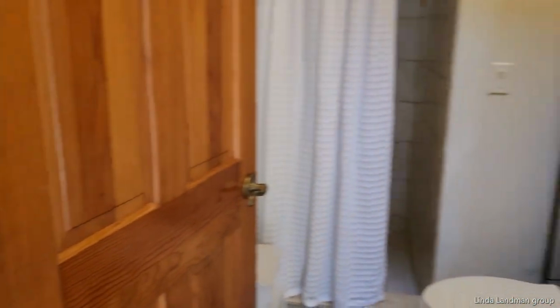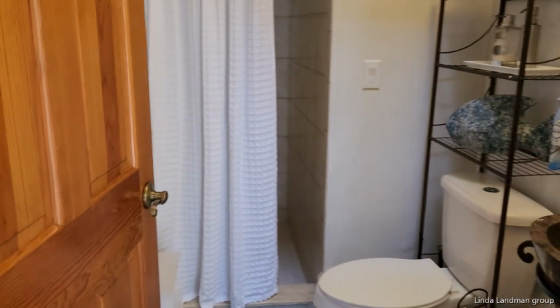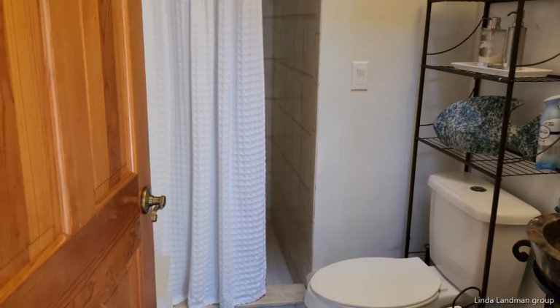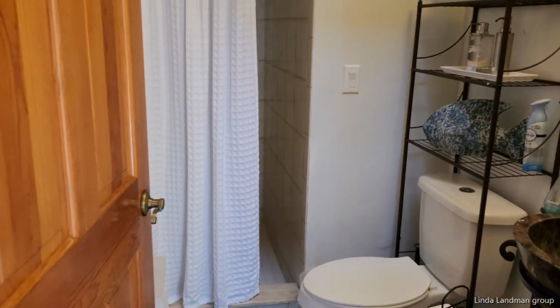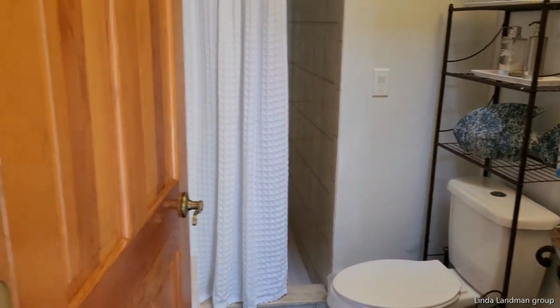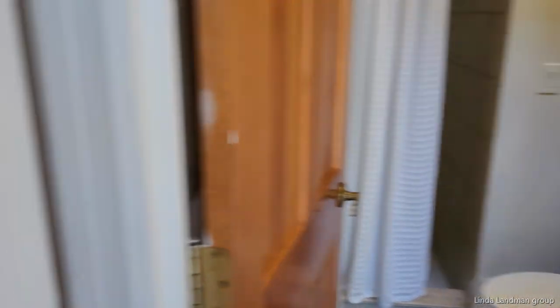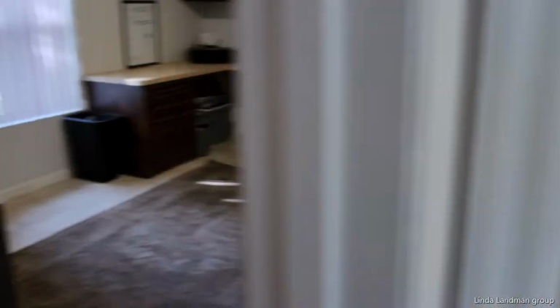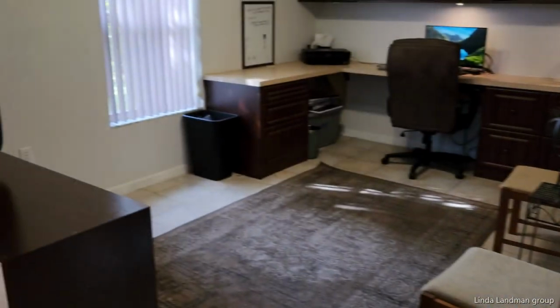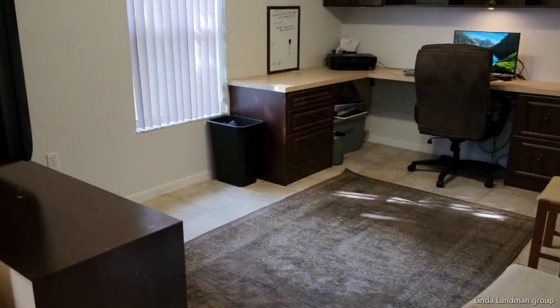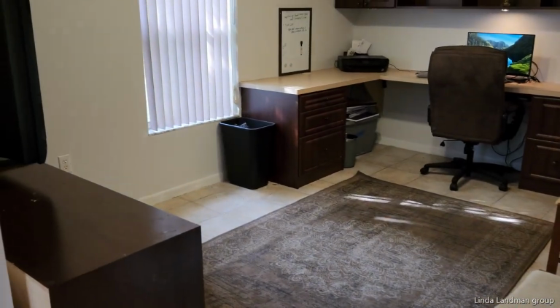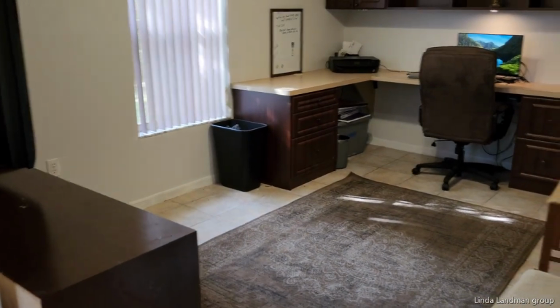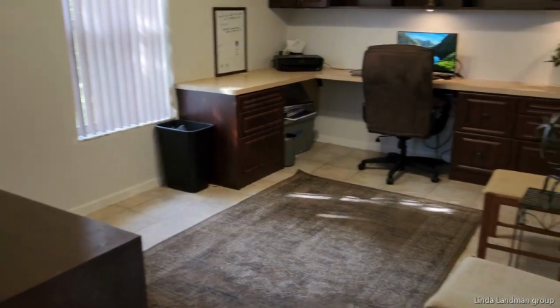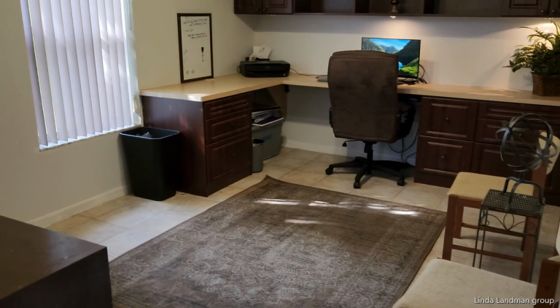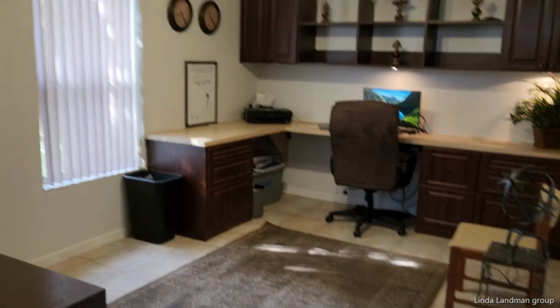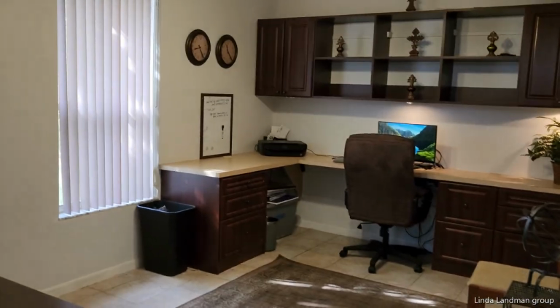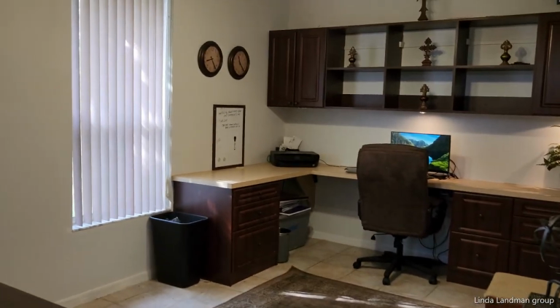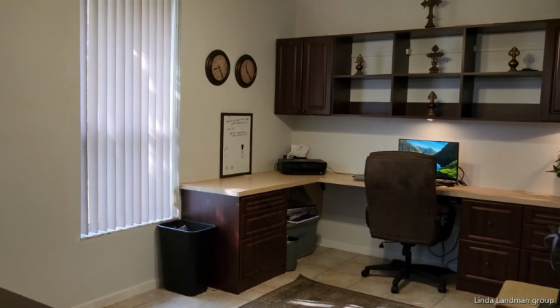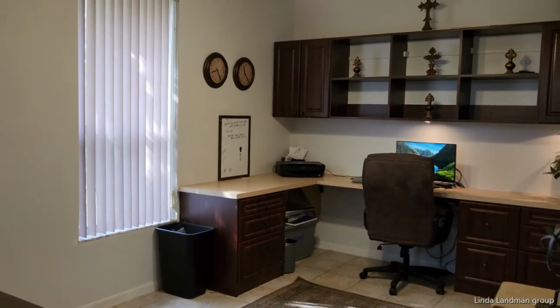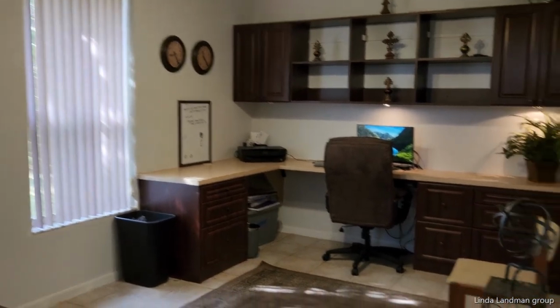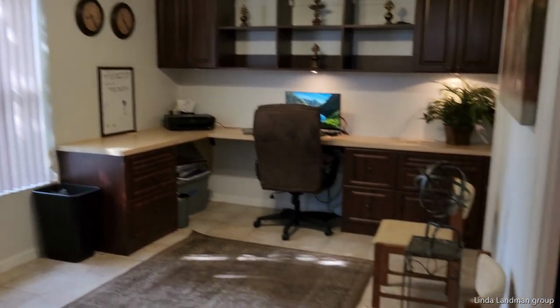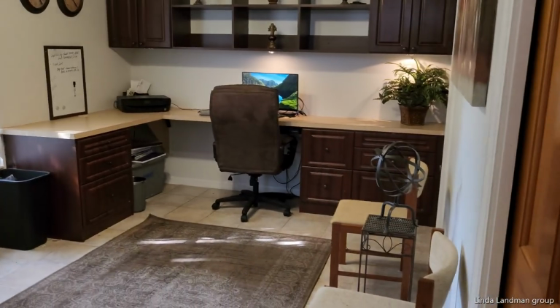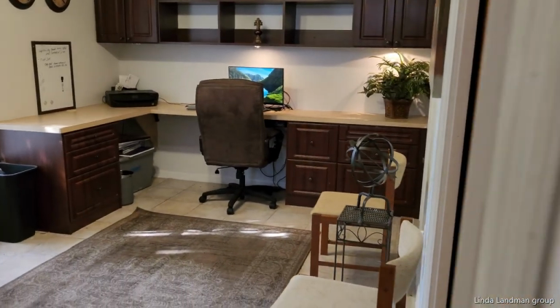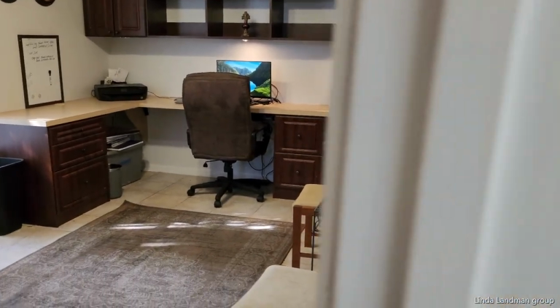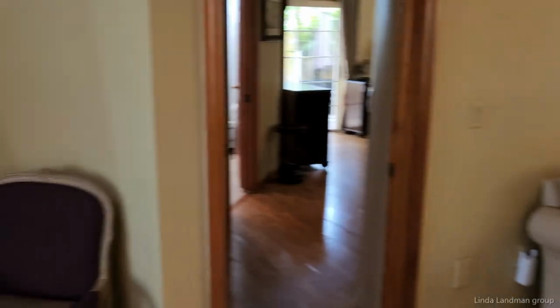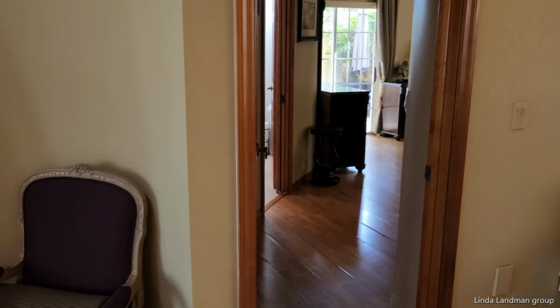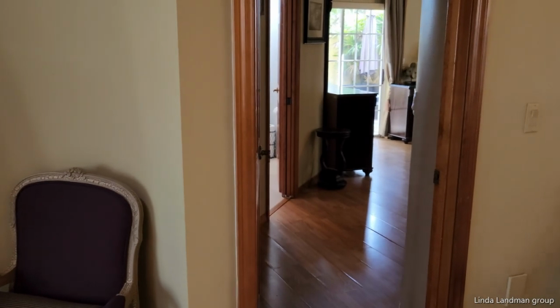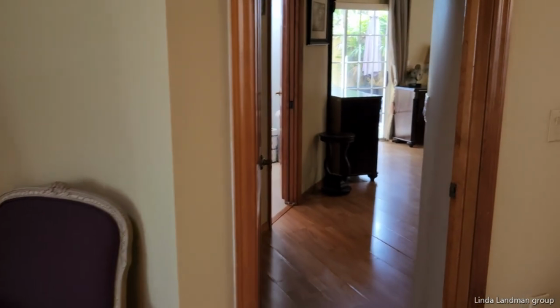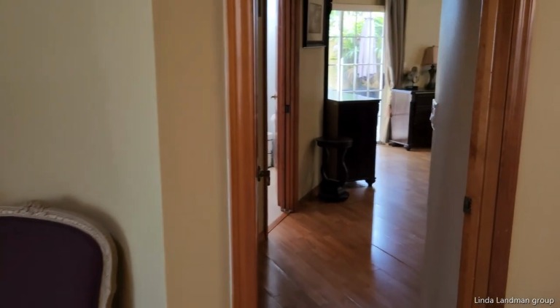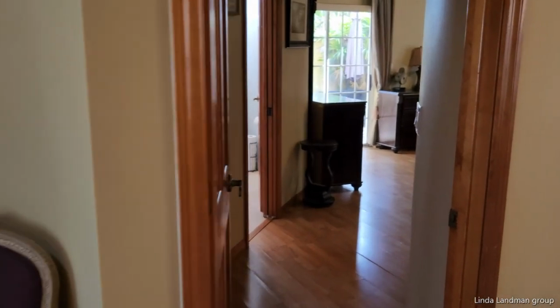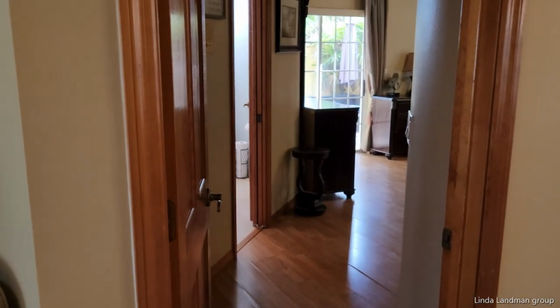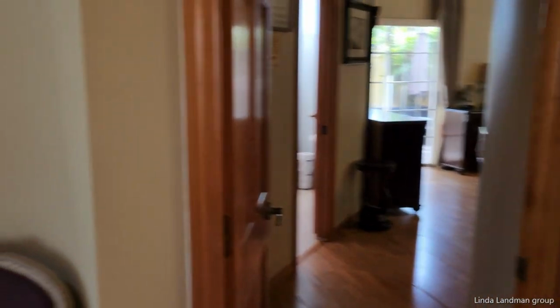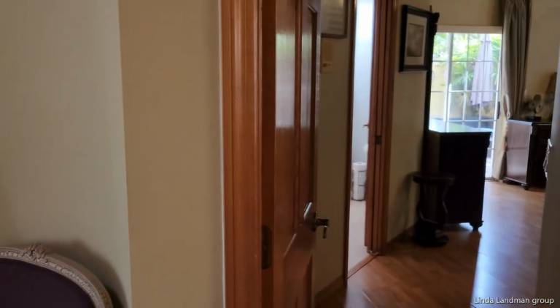Guest bath downstairs. There's your office. We're back in the living room — let's go into the master.